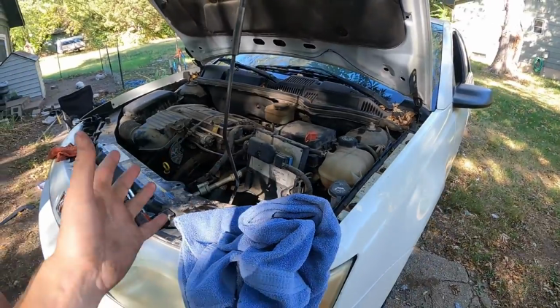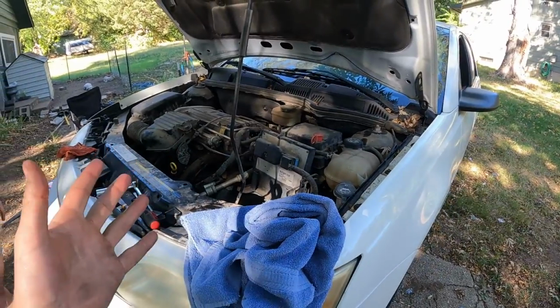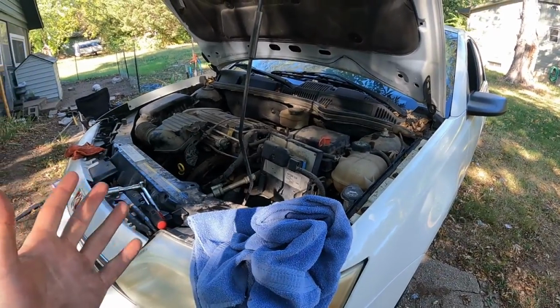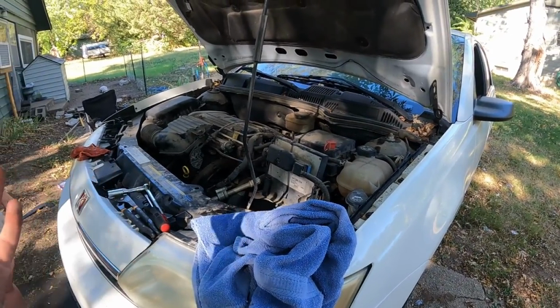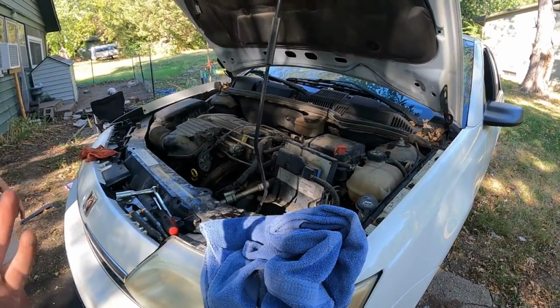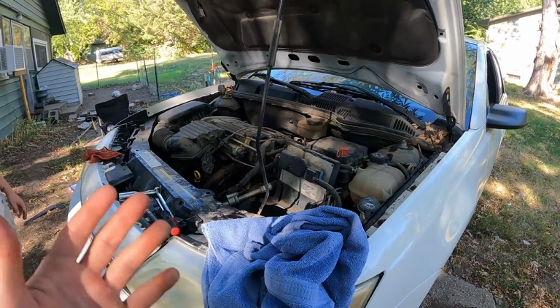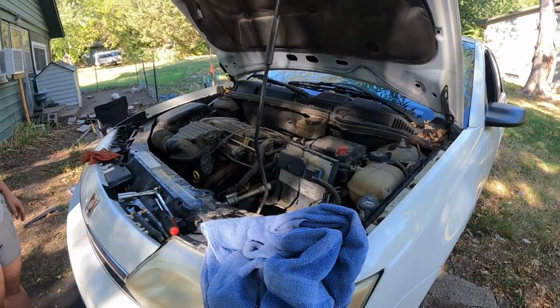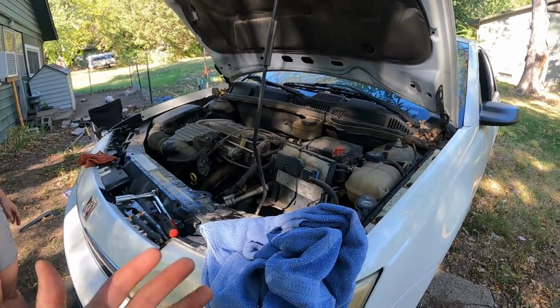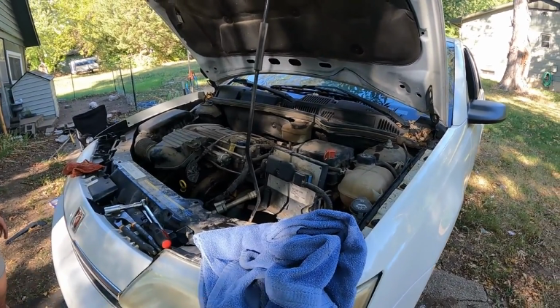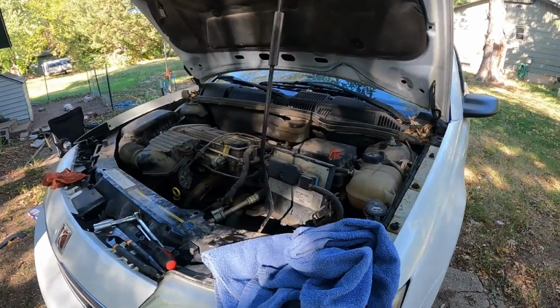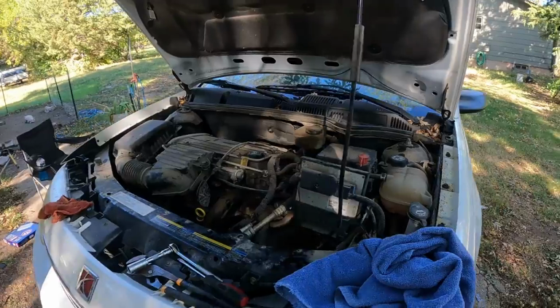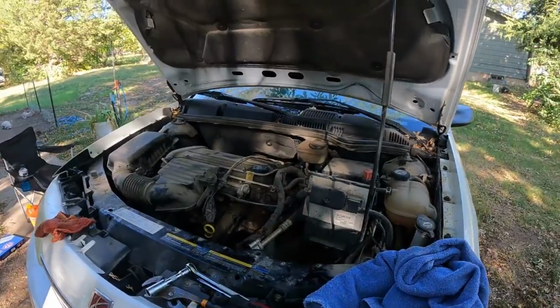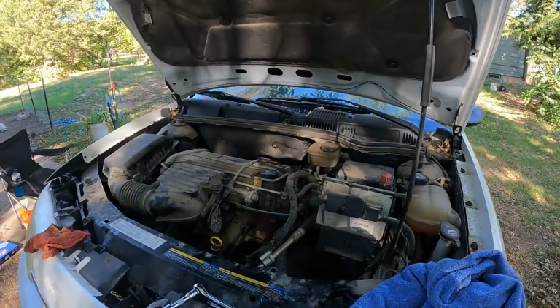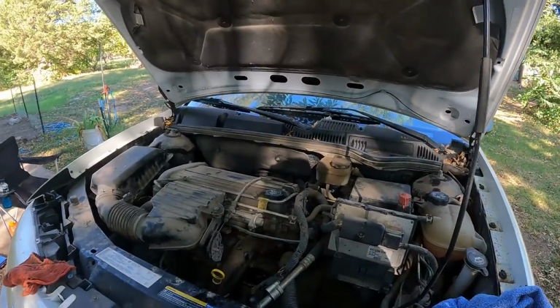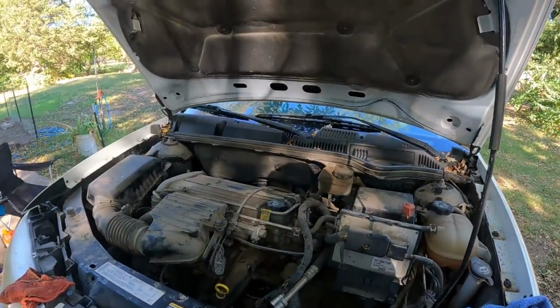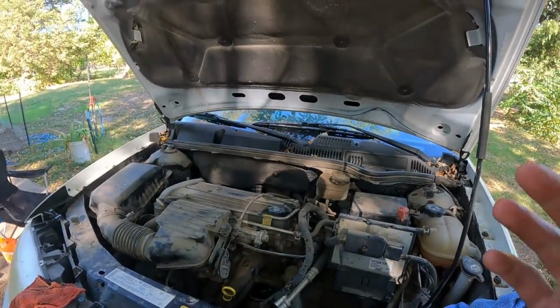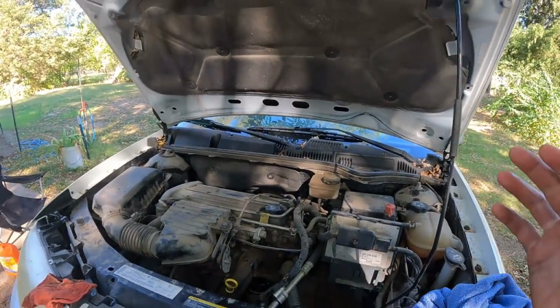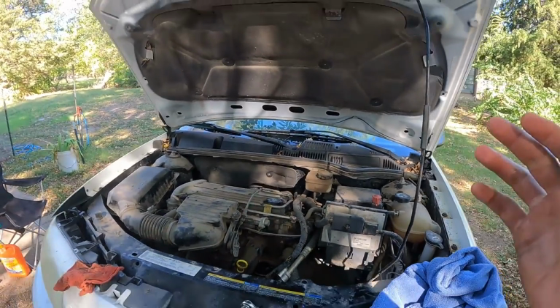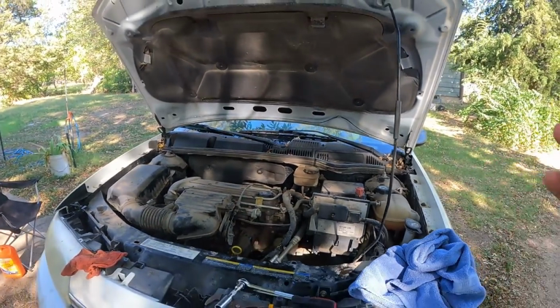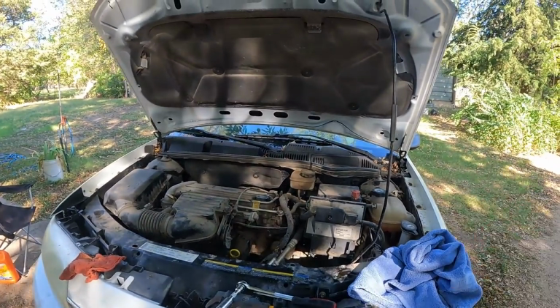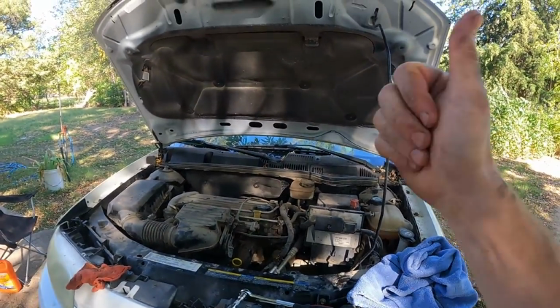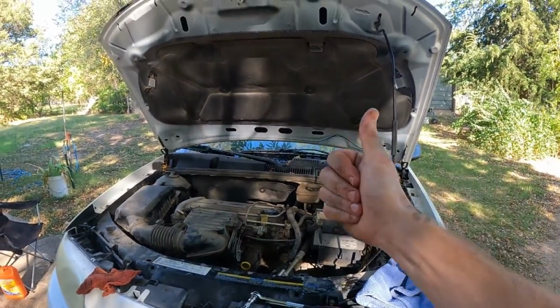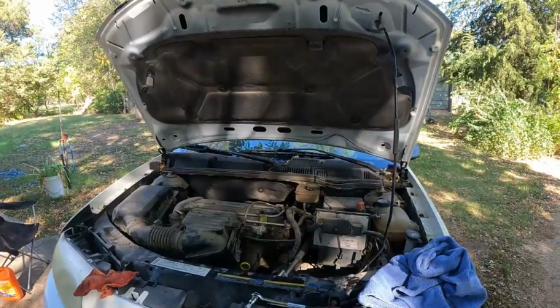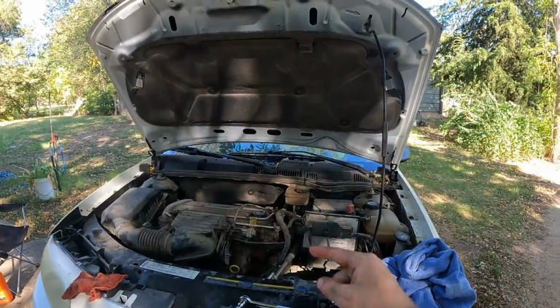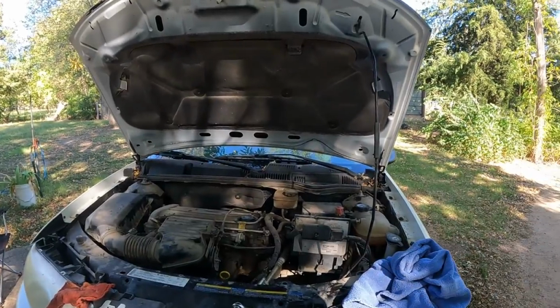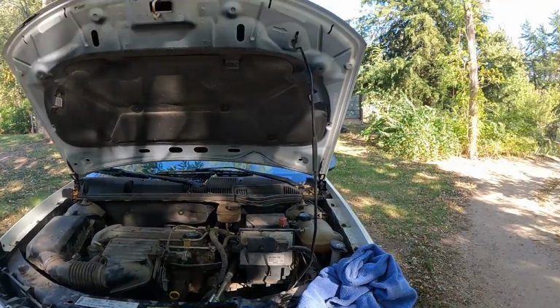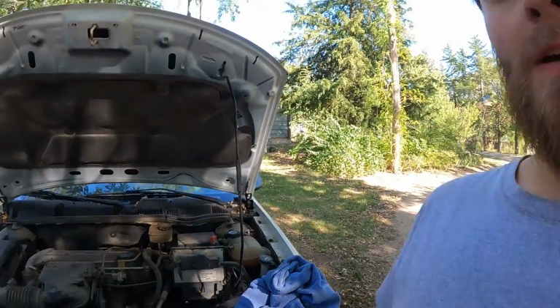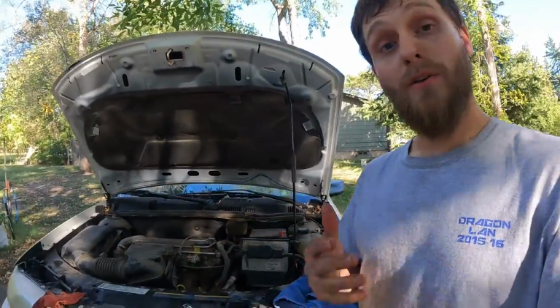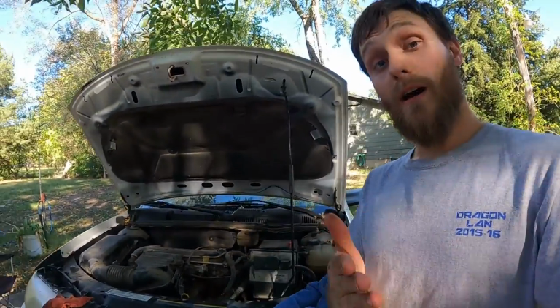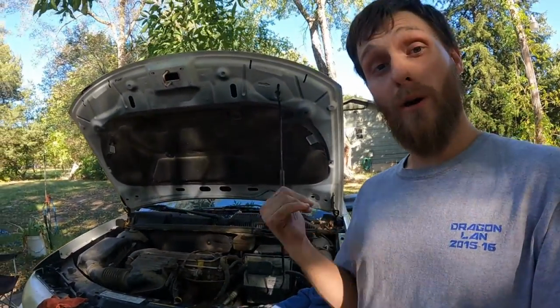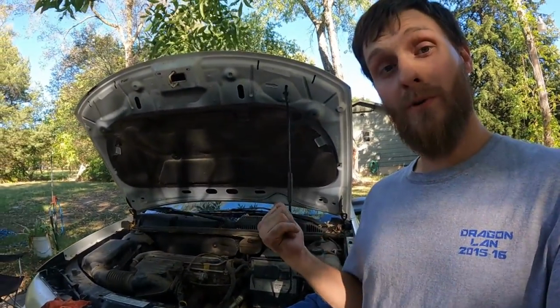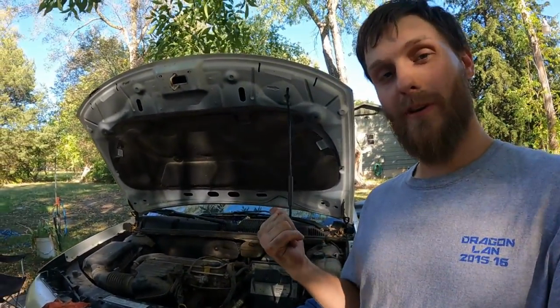She's good to go. We're ready to get her off the jack stands, put her down, start her up, and move on to the next thing. If you enjoyed this video or it helped you out, smash that thumbs up and don't forget to click the red subscribe button — I will help you with your next how-to. Have a great day!